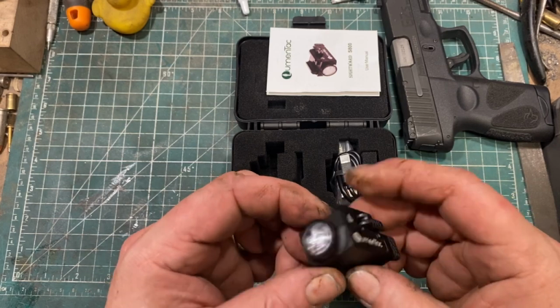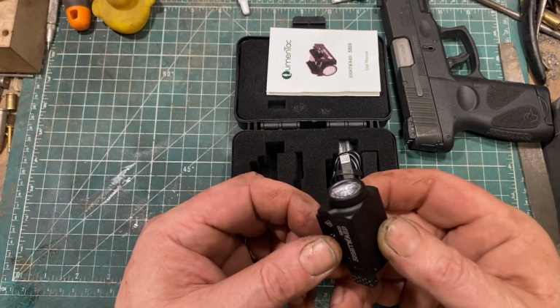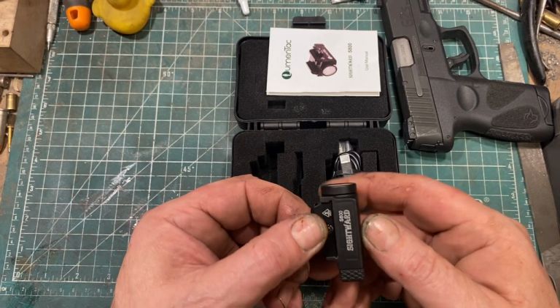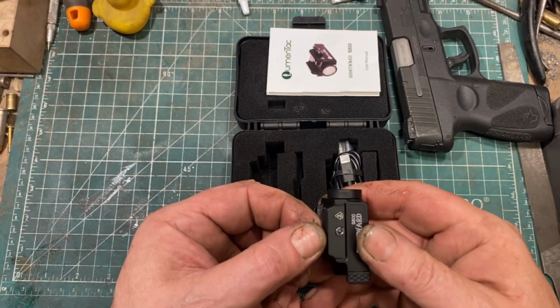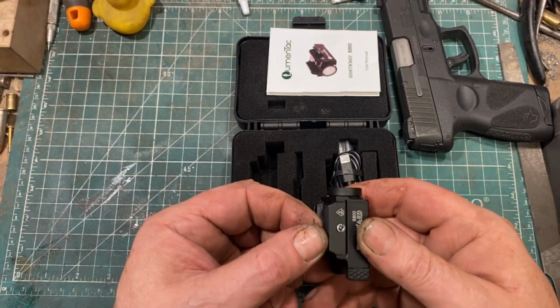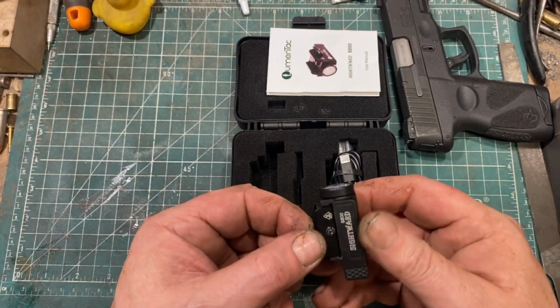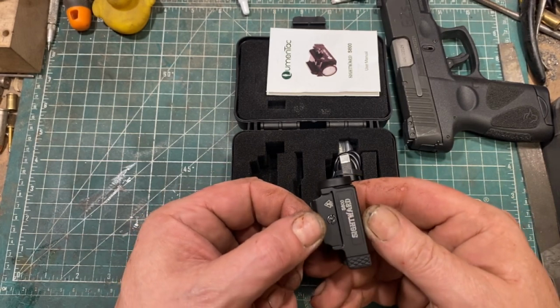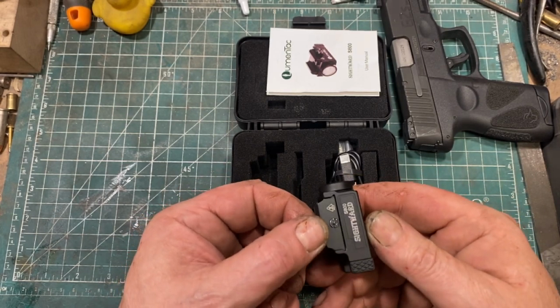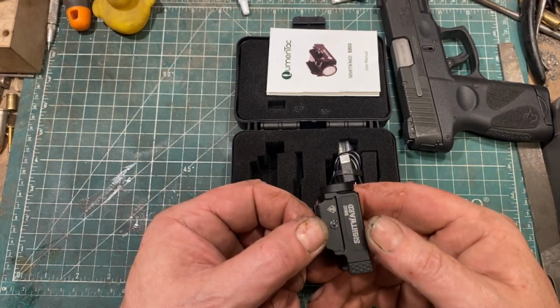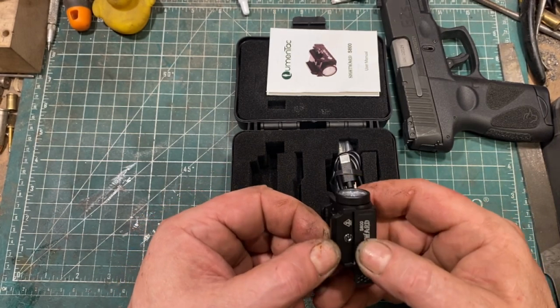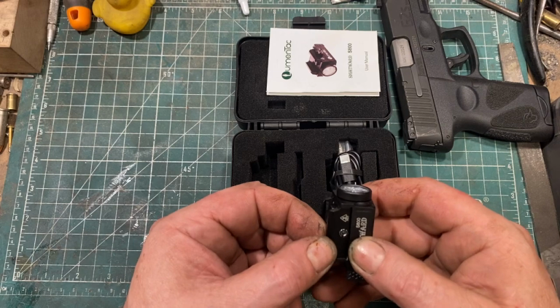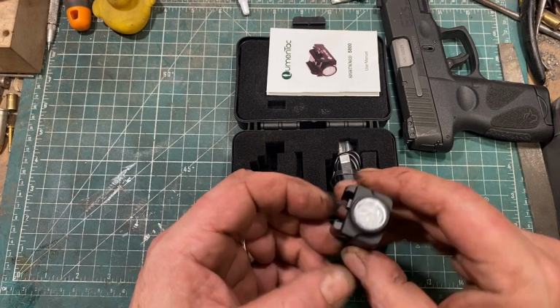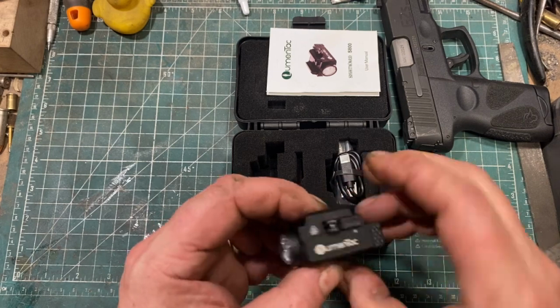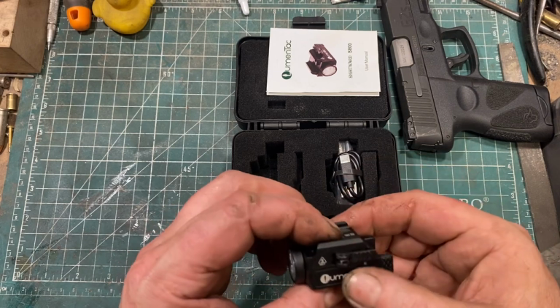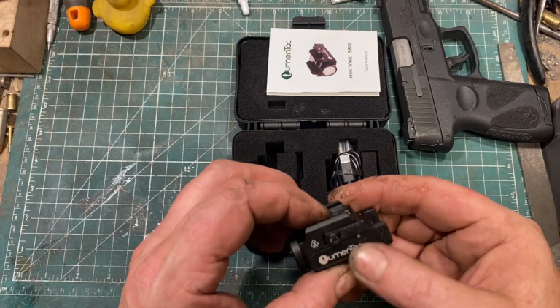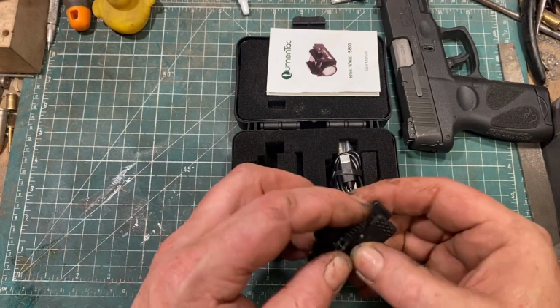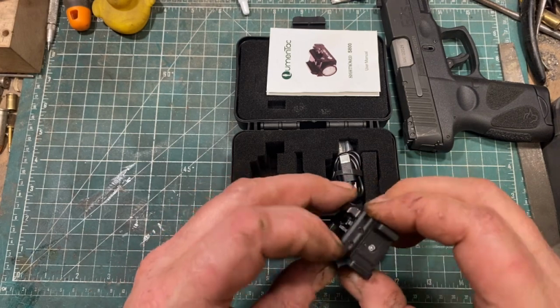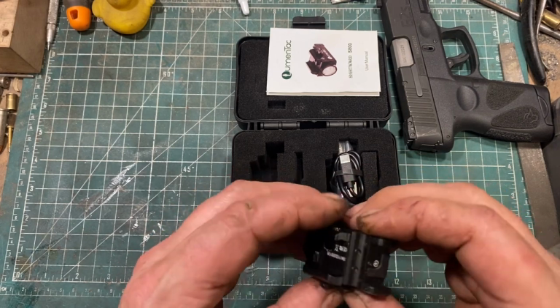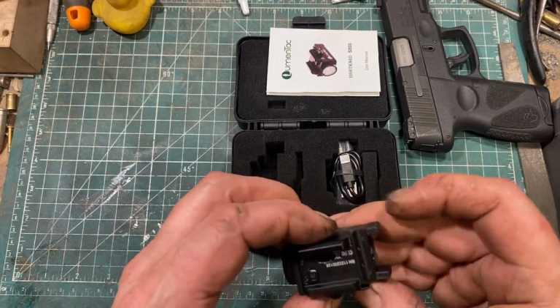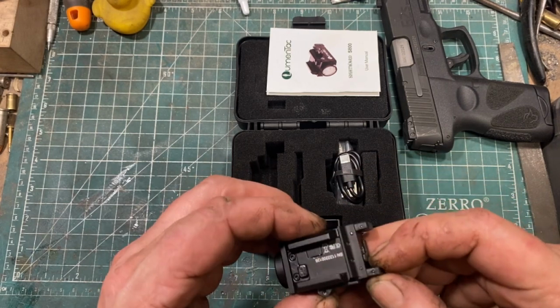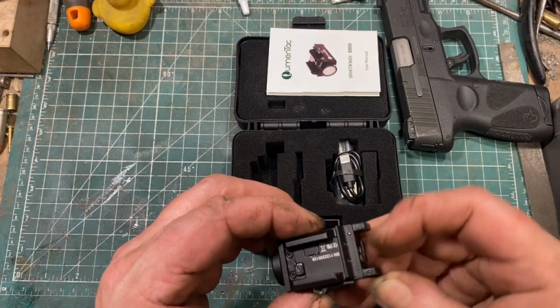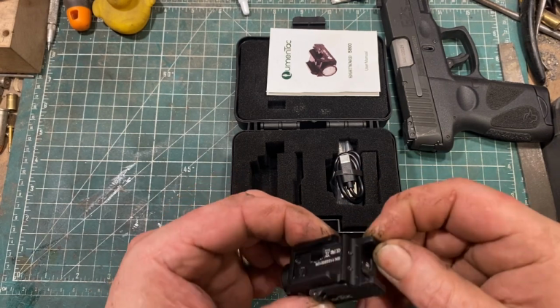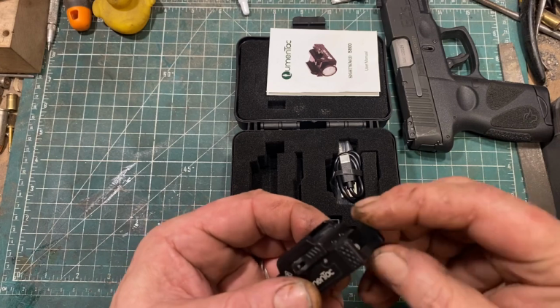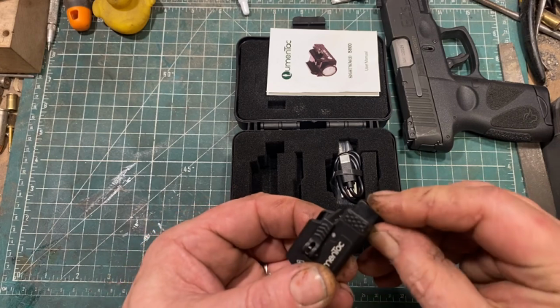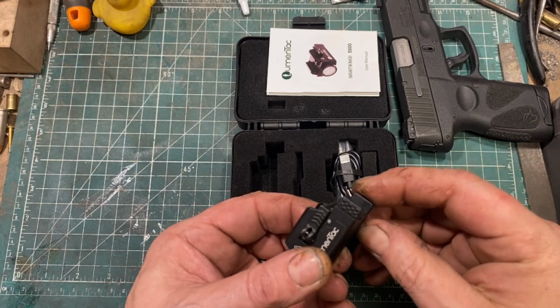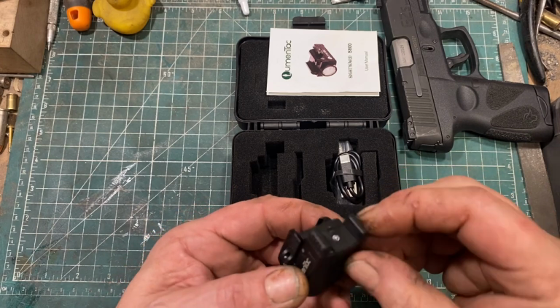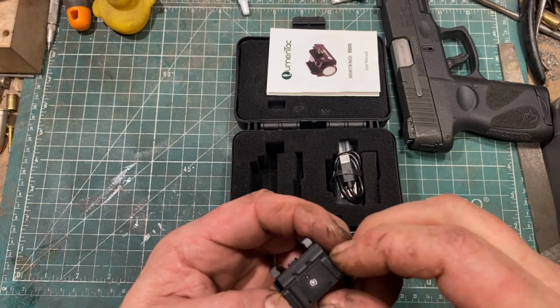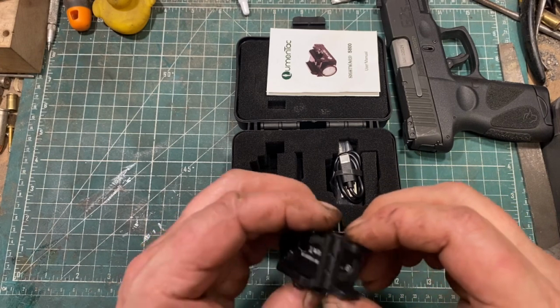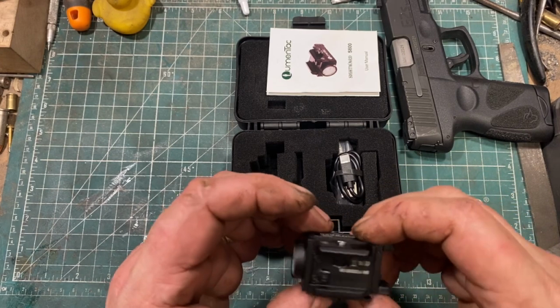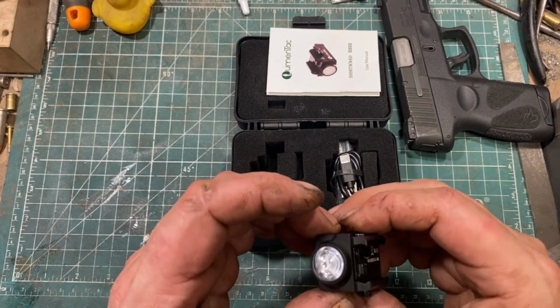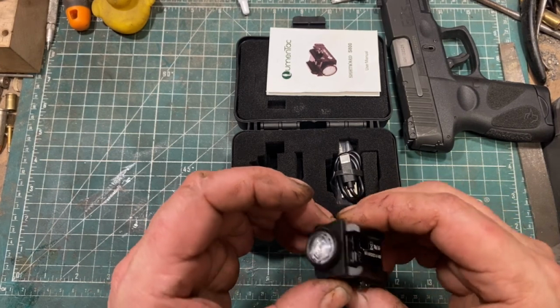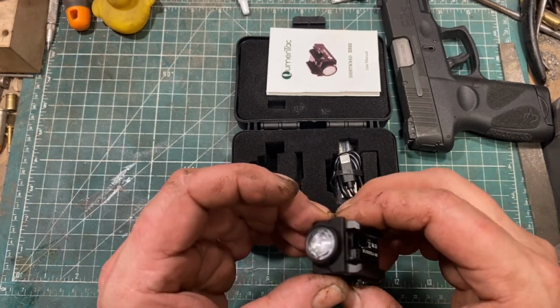It is made out of 6061-T6 aircraft aluminum. There is nothing at all flimsy about it, including the switches. It's quite solid.